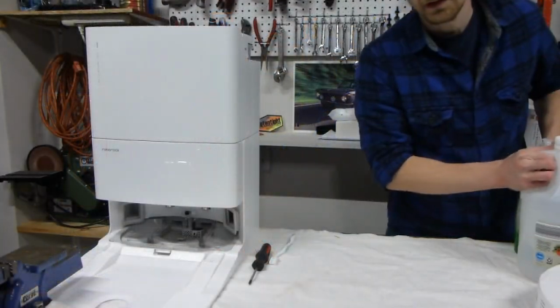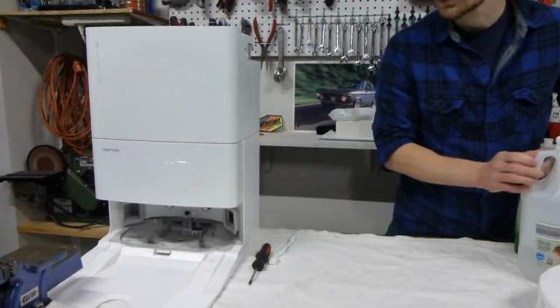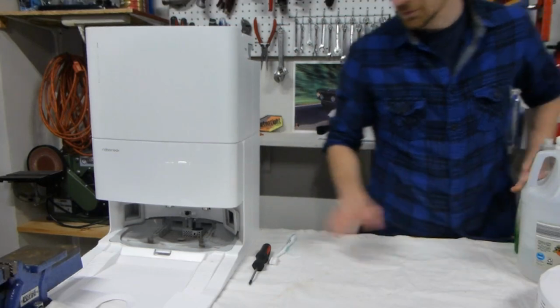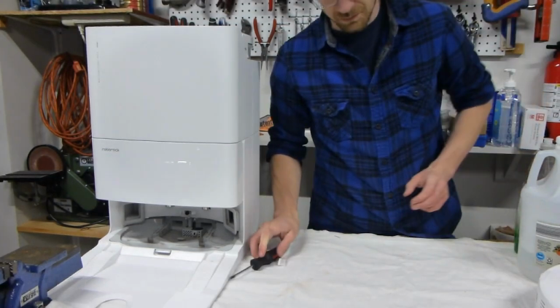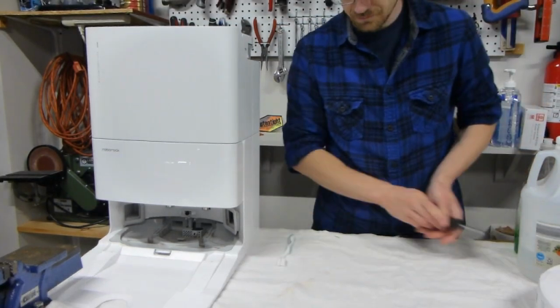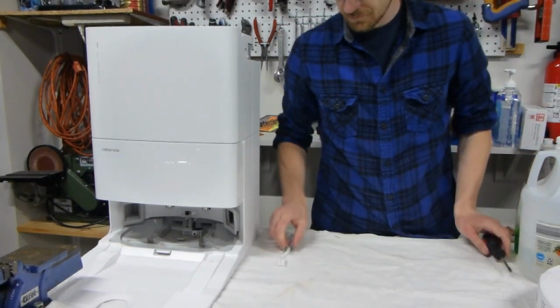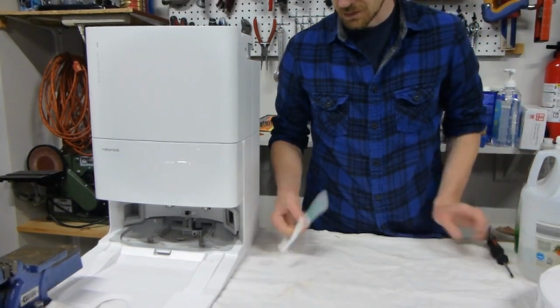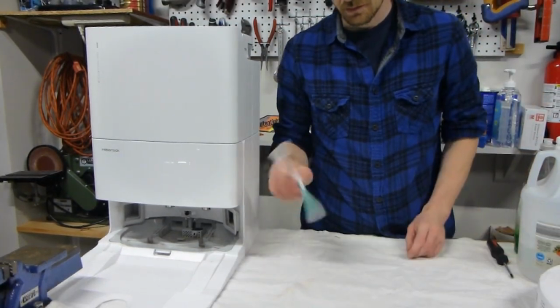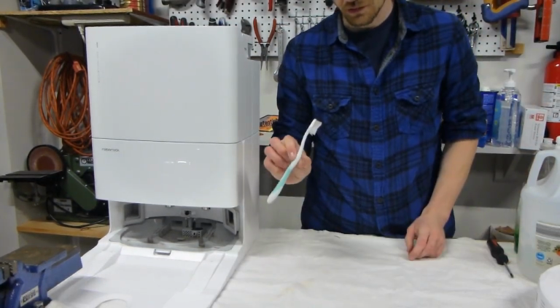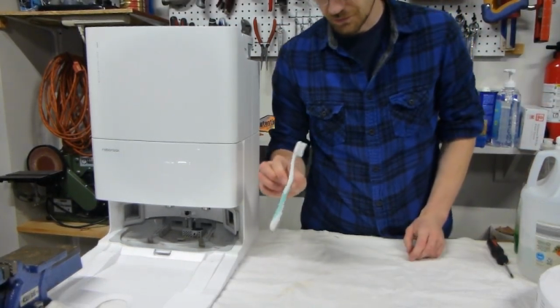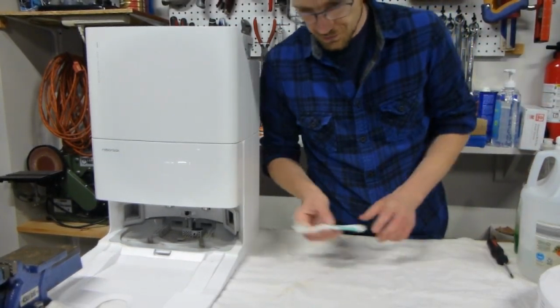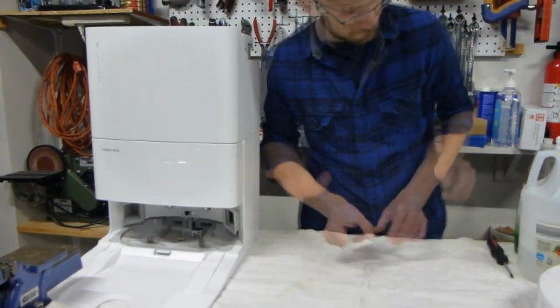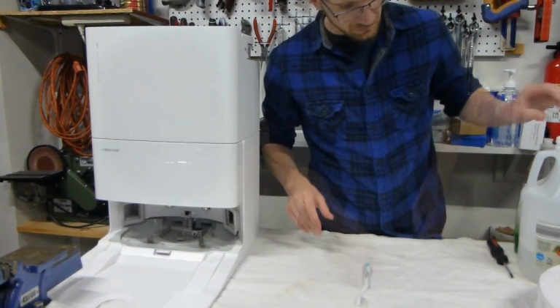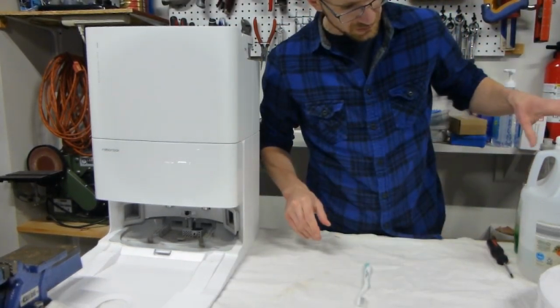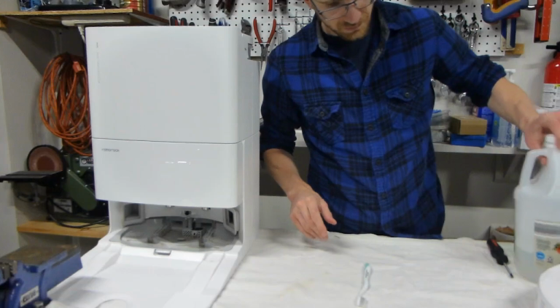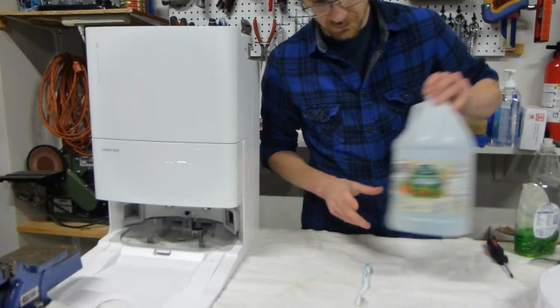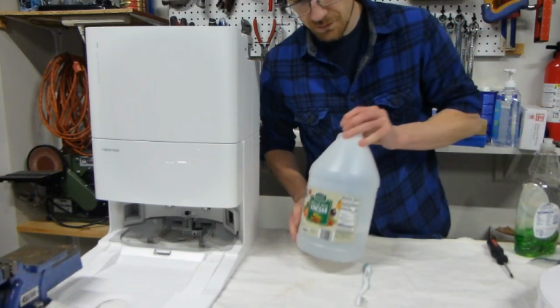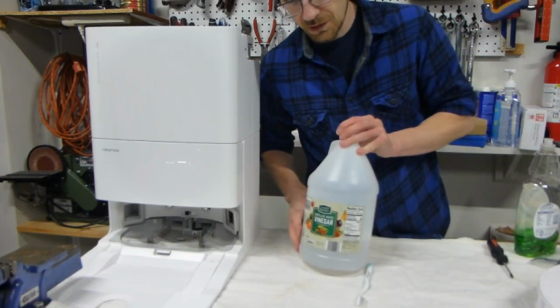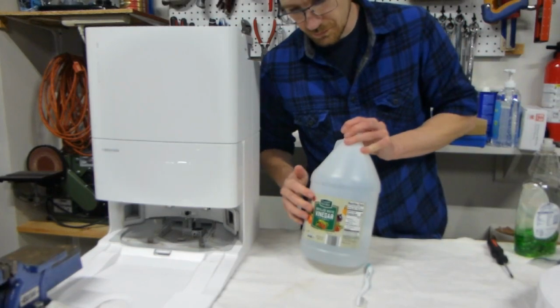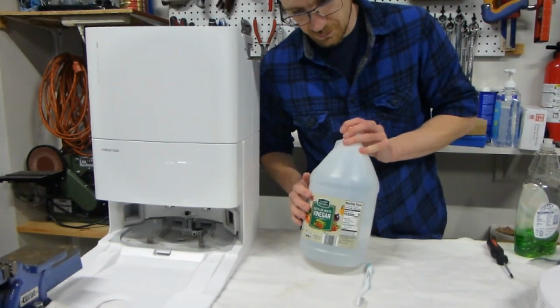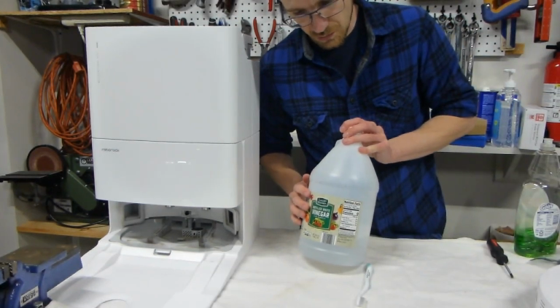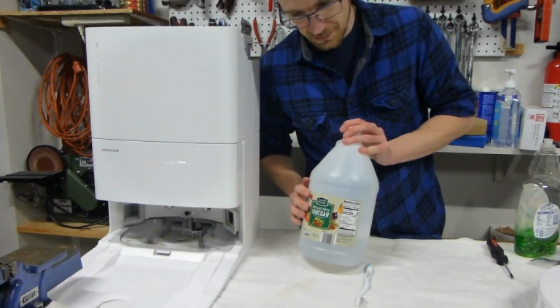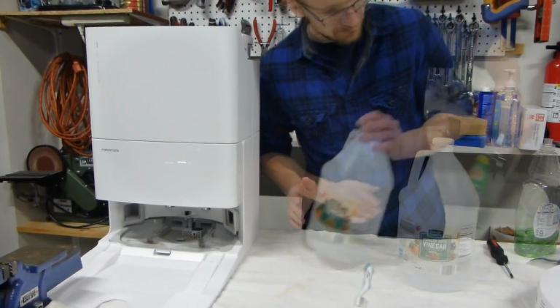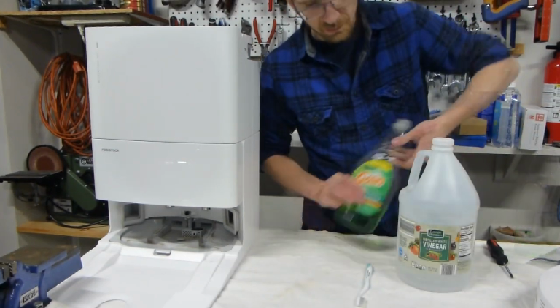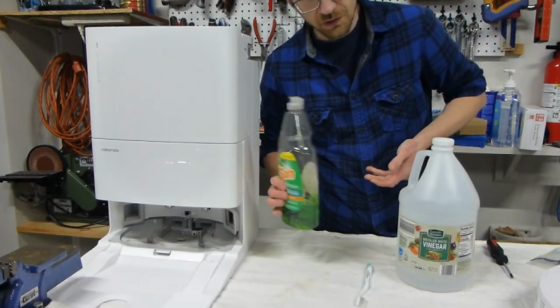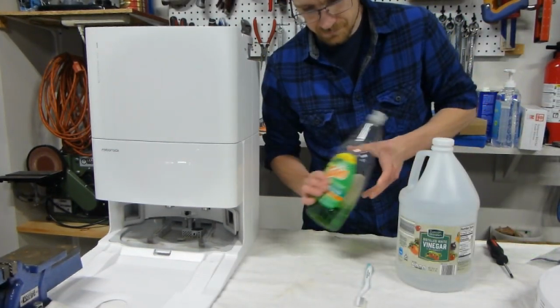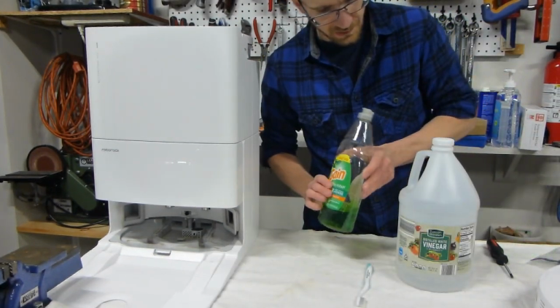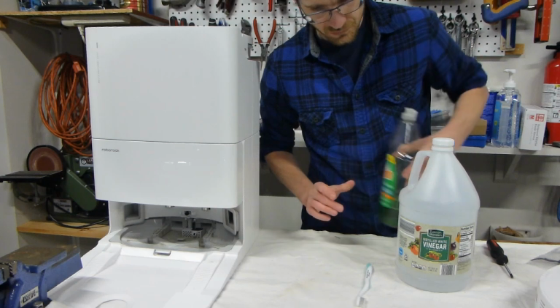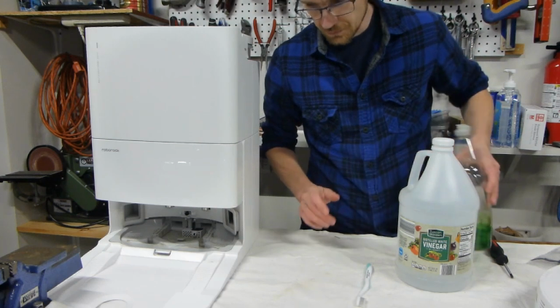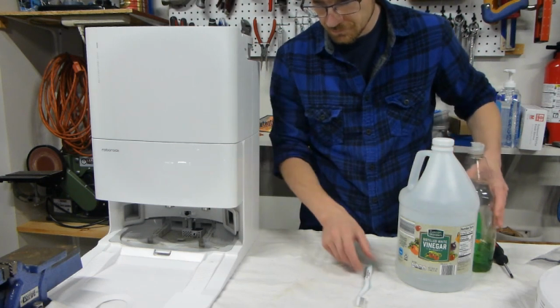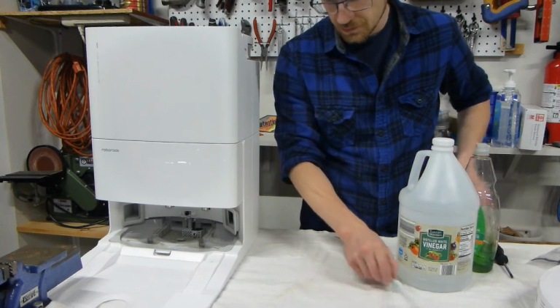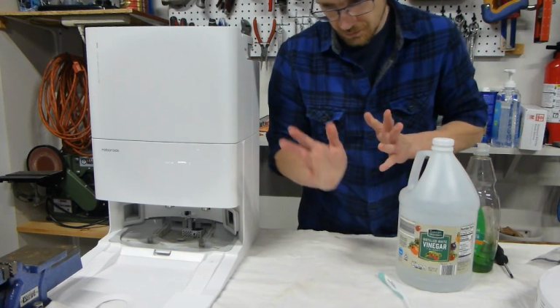The tools for the job here are our trusty toothbrush, a little bit of vinegar if you need it — just a splash while we're cleaning — and some dish soap, just a little bit of it. That's about it.